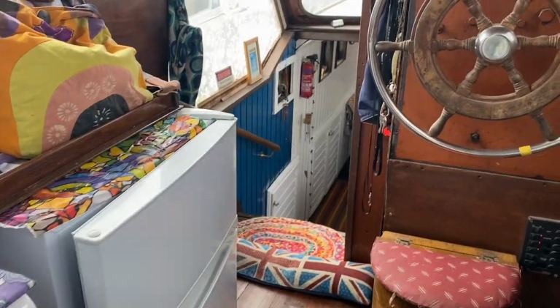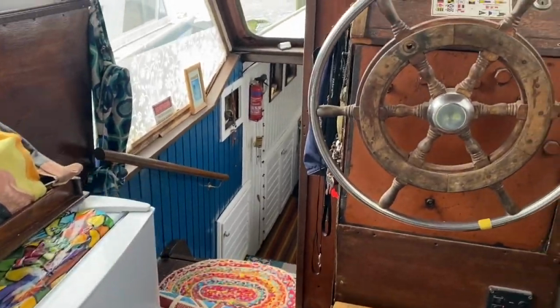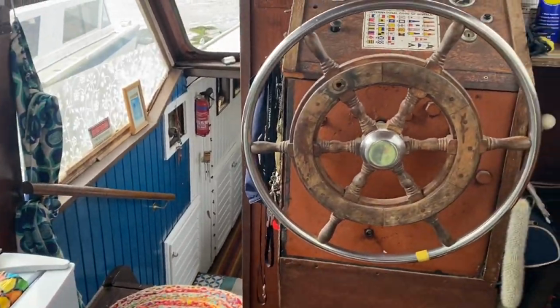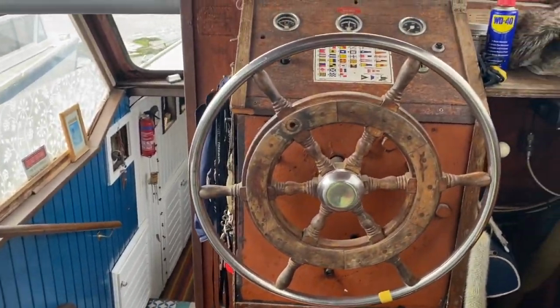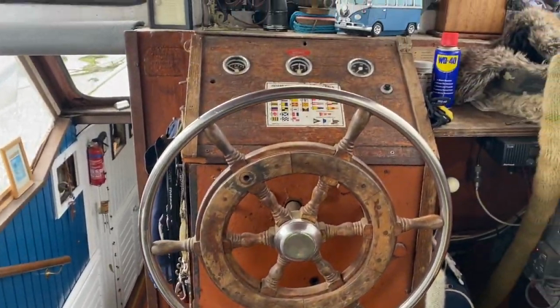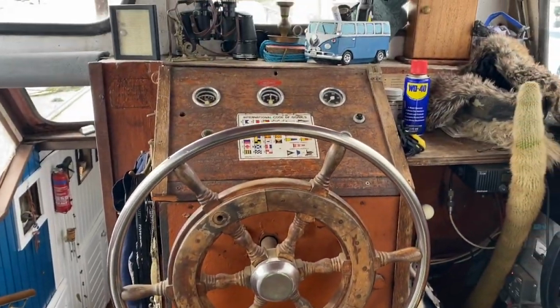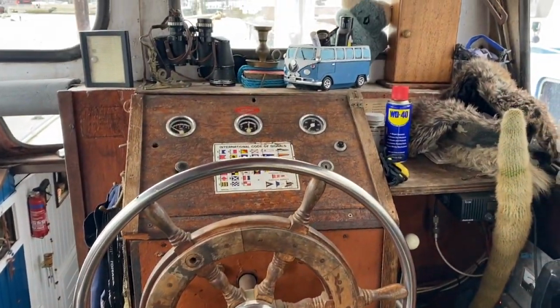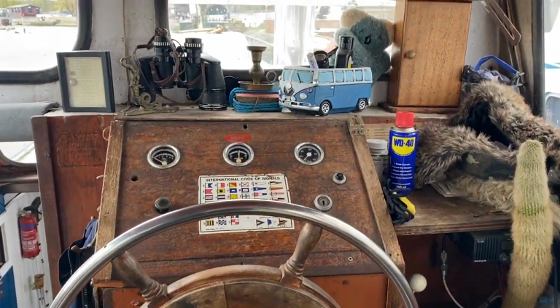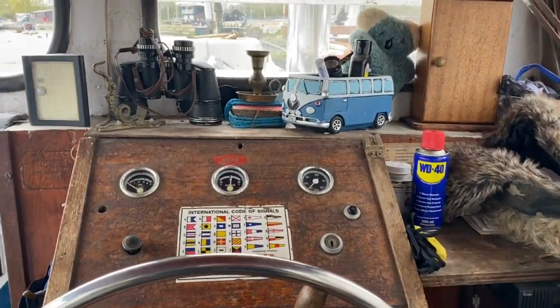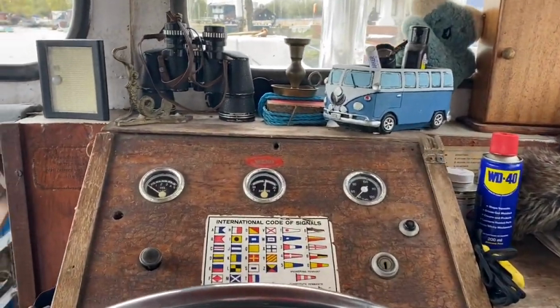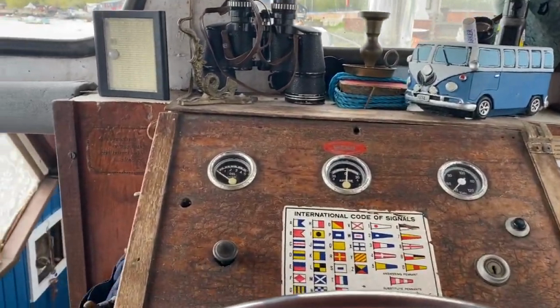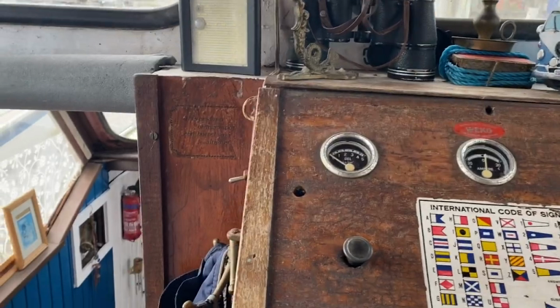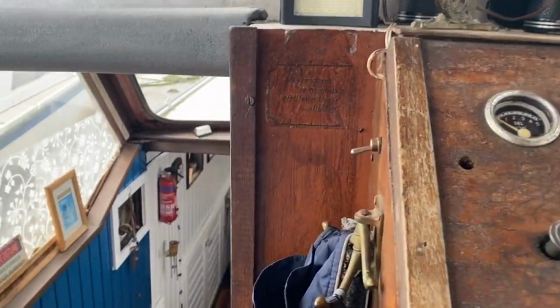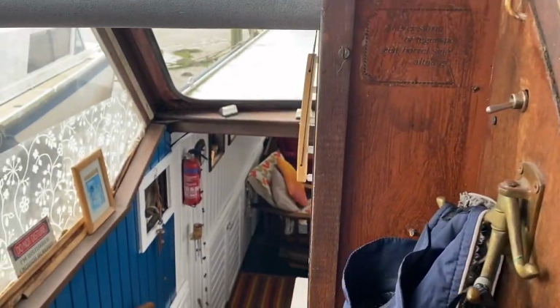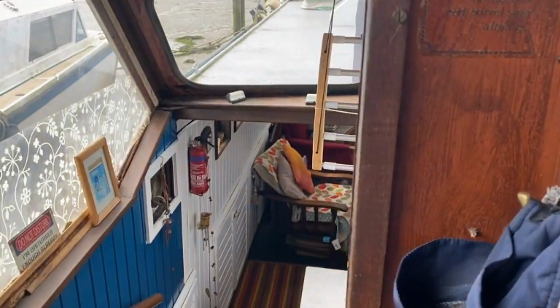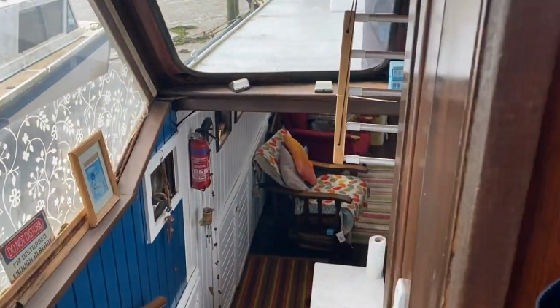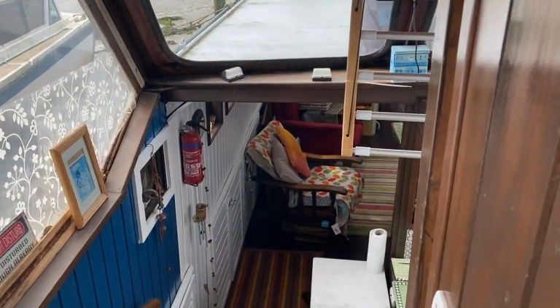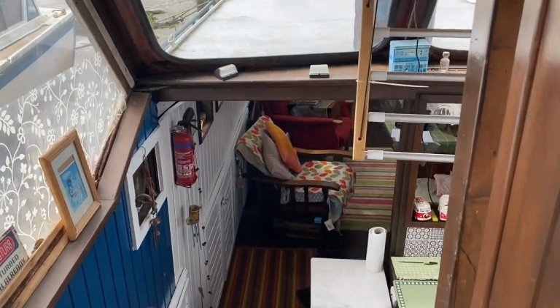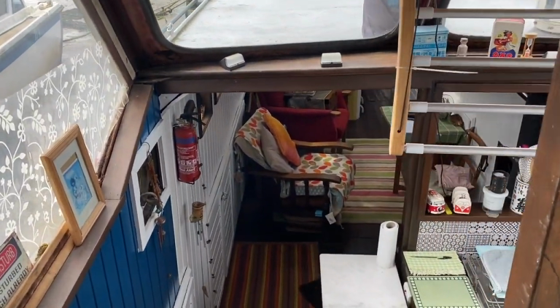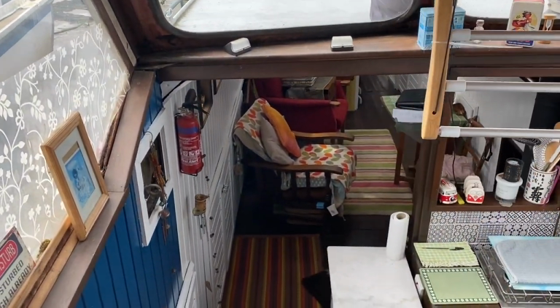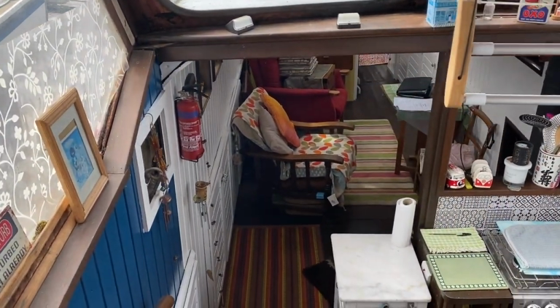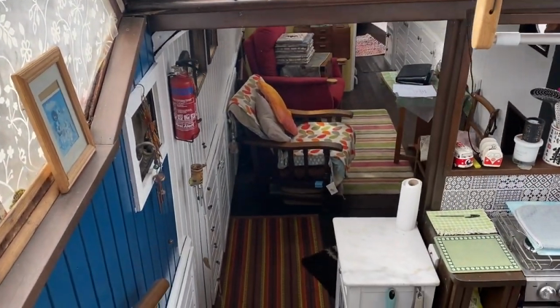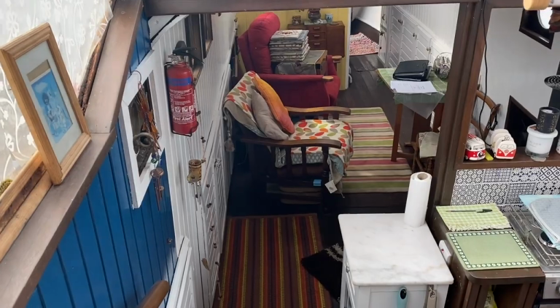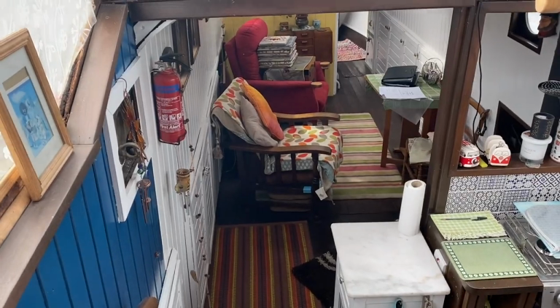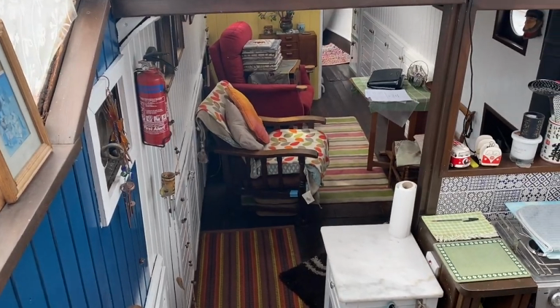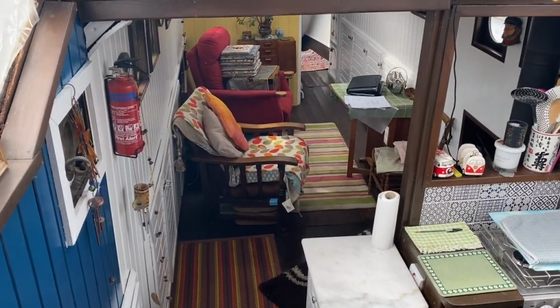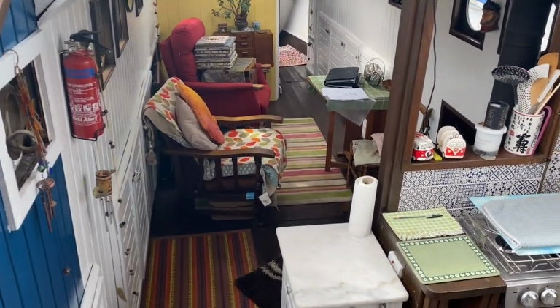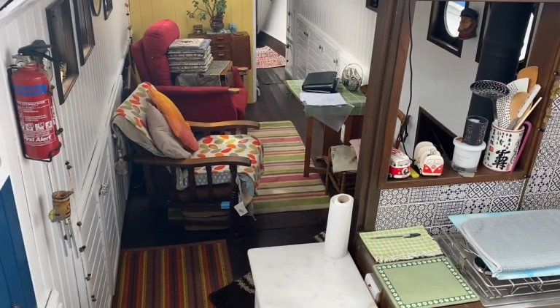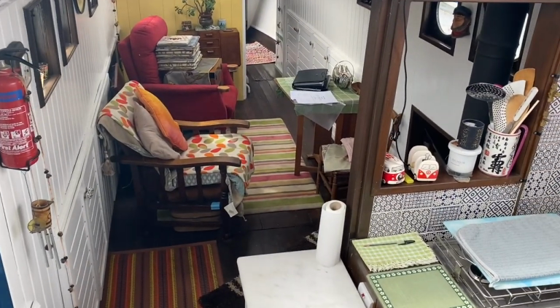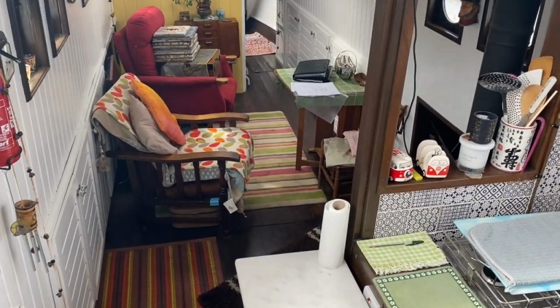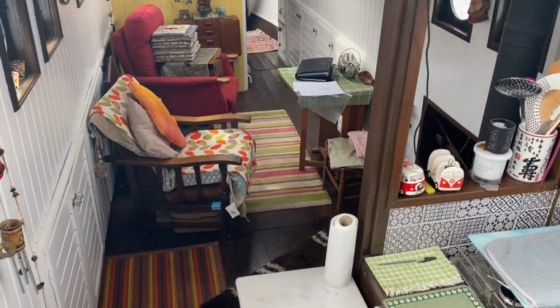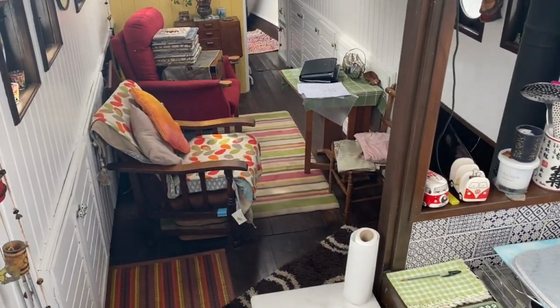Welcome down below on this 1902 Dutch barge. As you can see, the helm is still in situ because she does have an engine and does move under her own power, but she's very much a liveaboard.